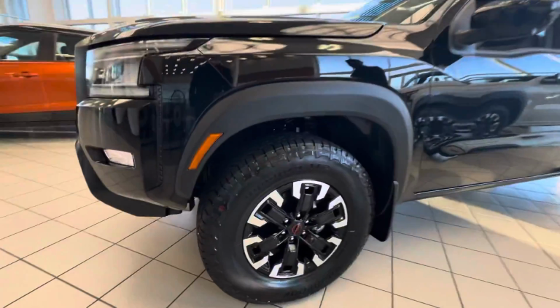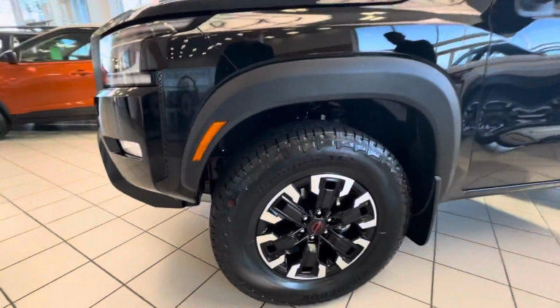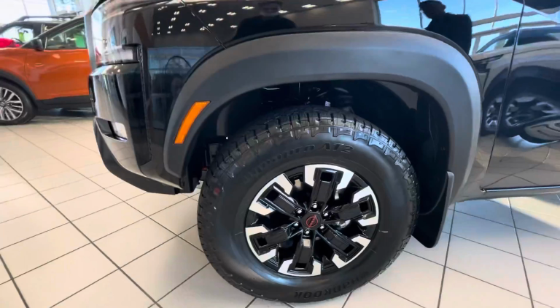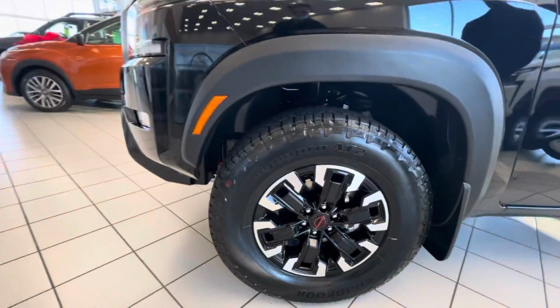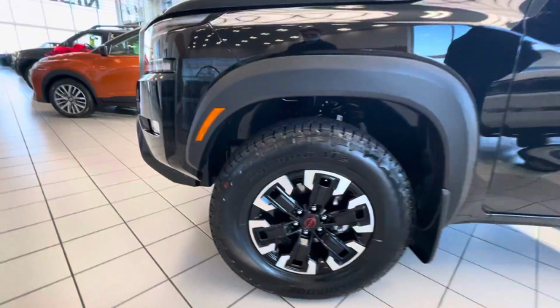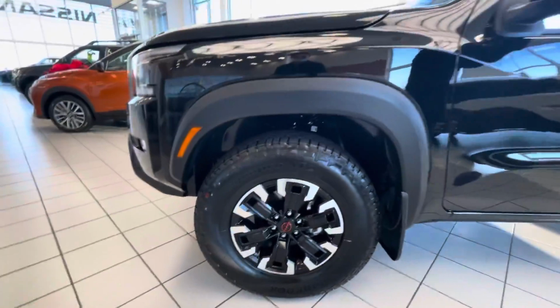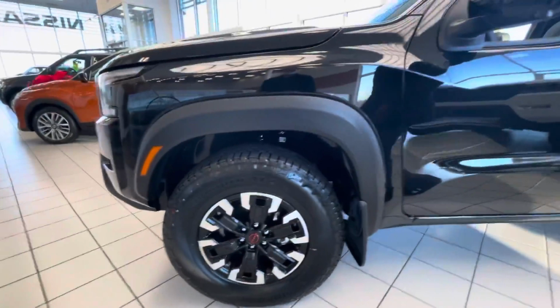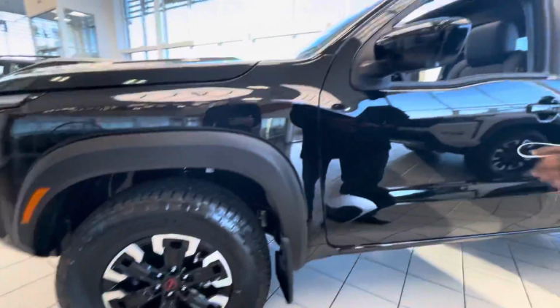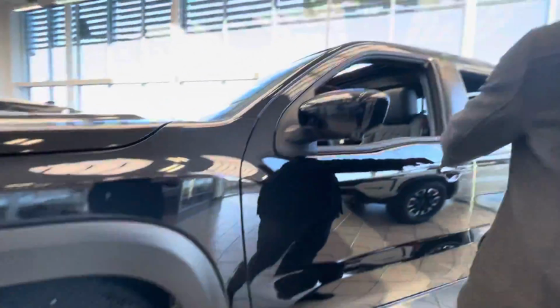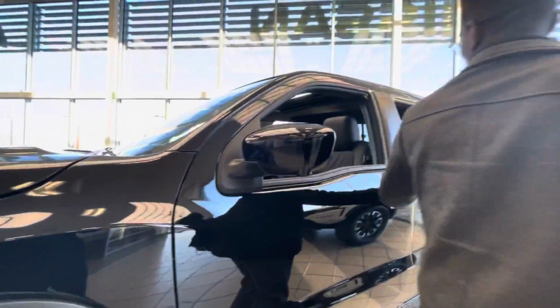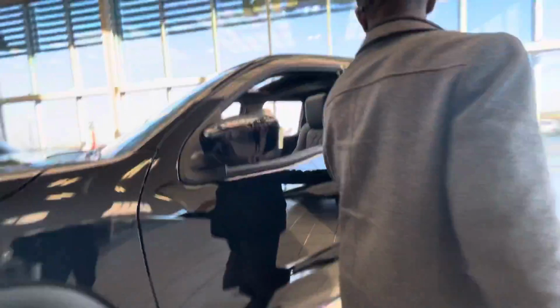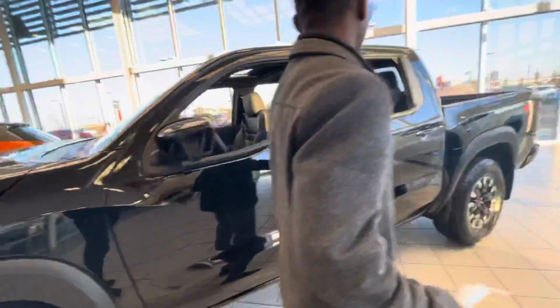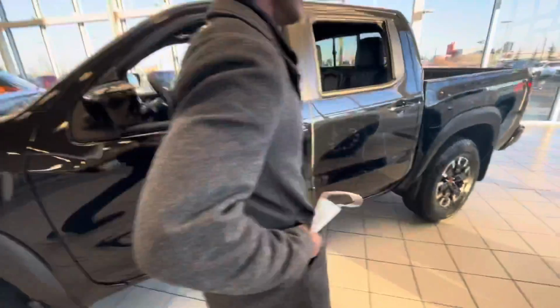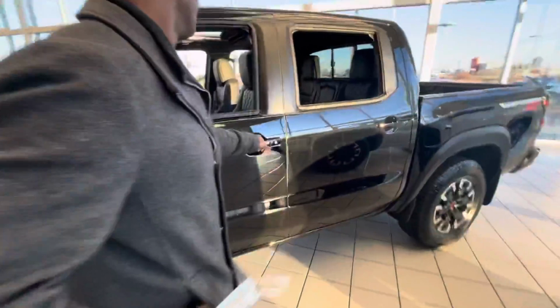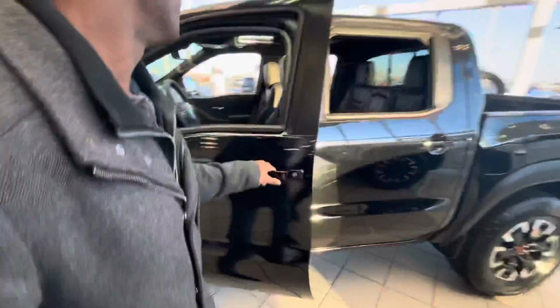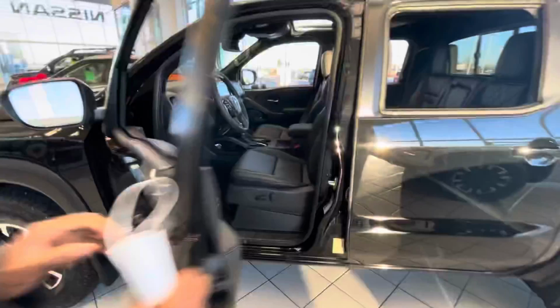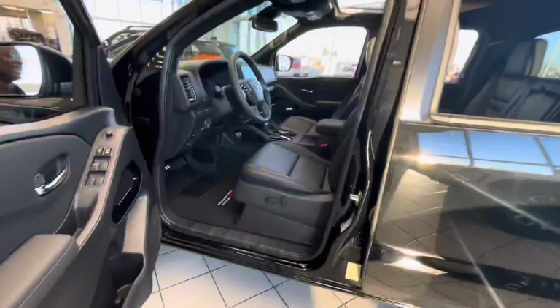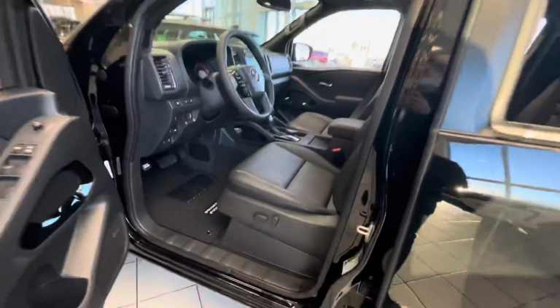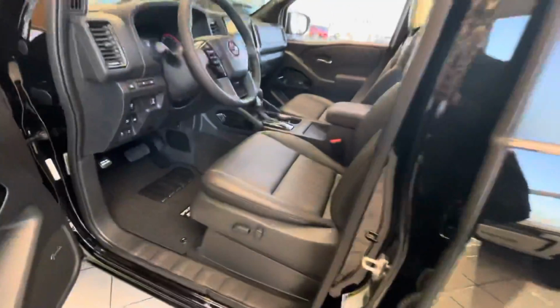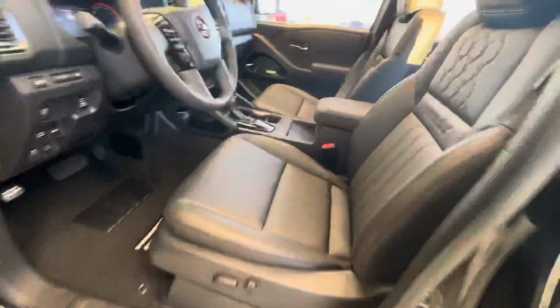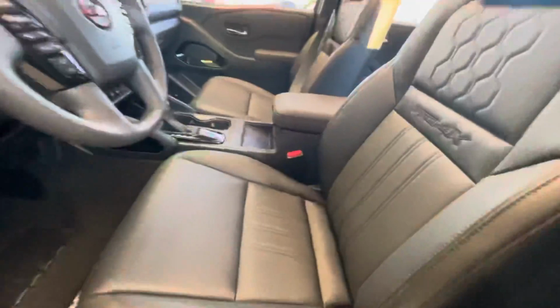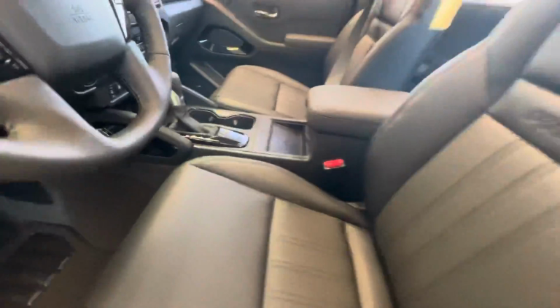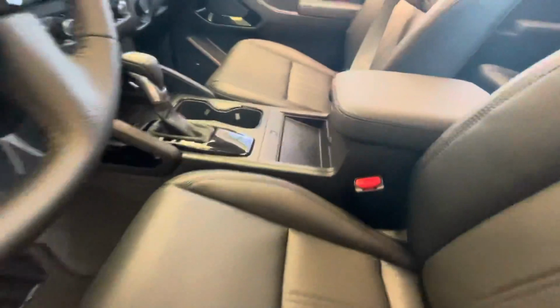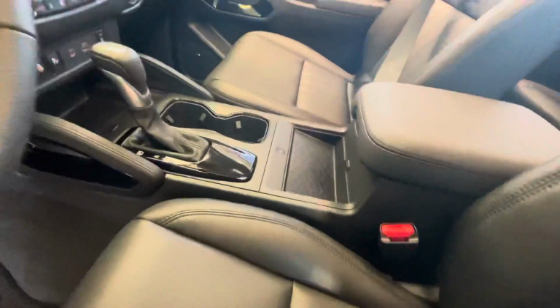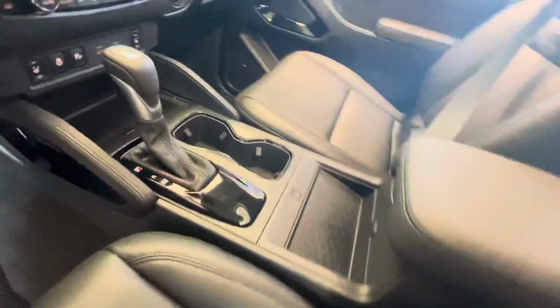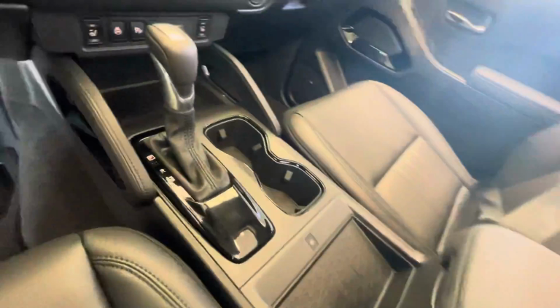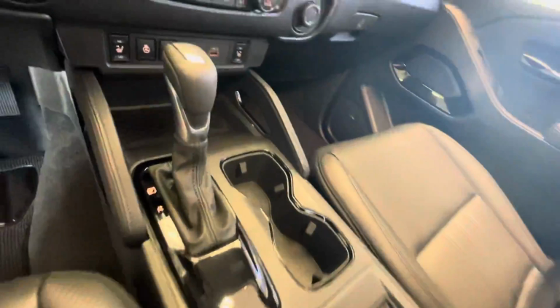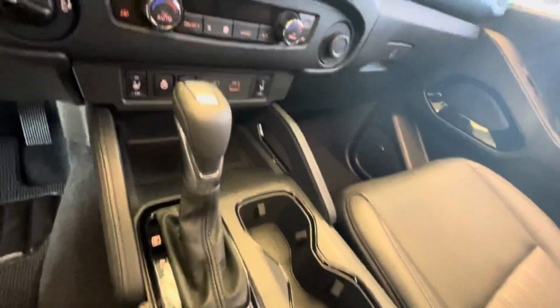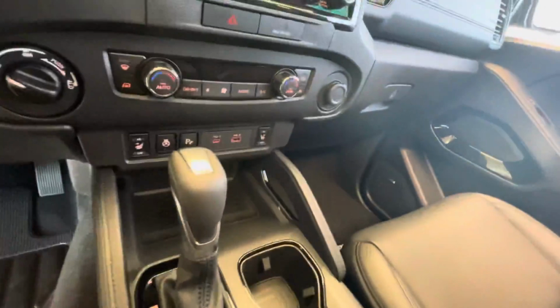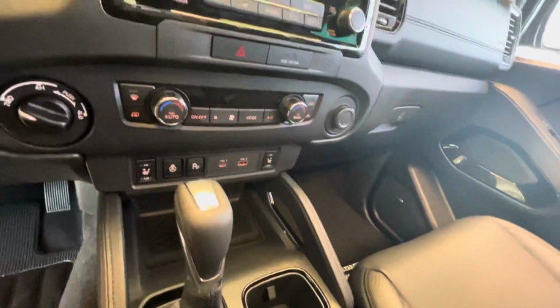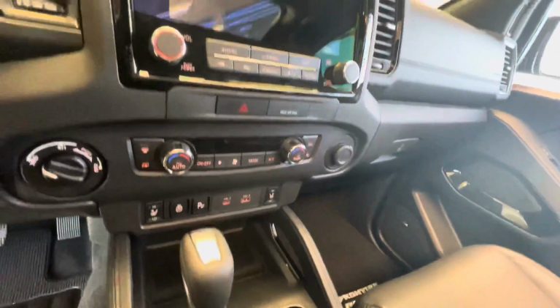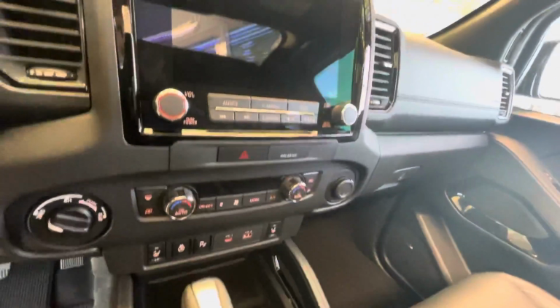220 alloy rims wrapped around the all-terrain tires. Going inside, you get leather heated seats, a heated steering wheel, Apple CarPlay, Android Auto with the premium Bose audio.